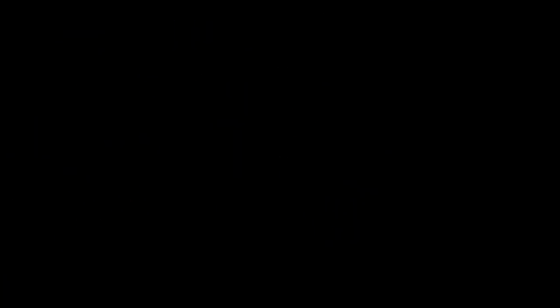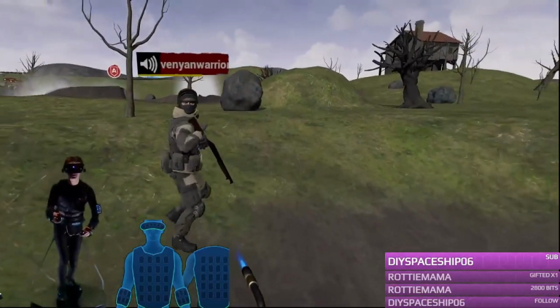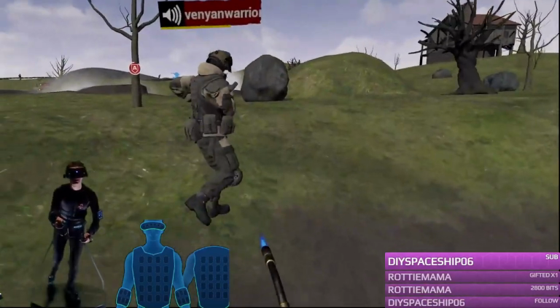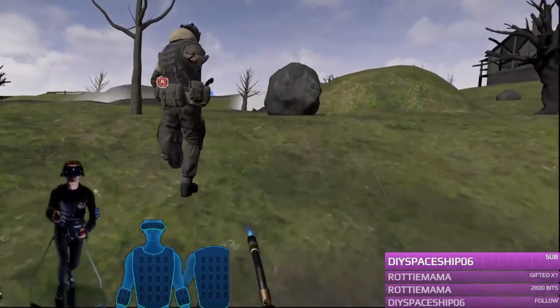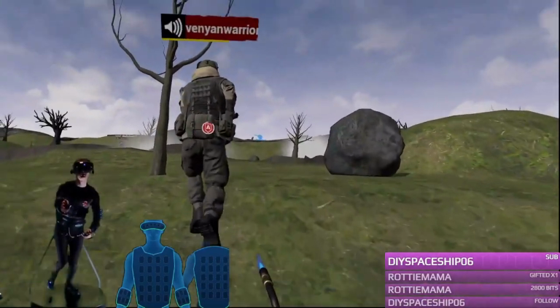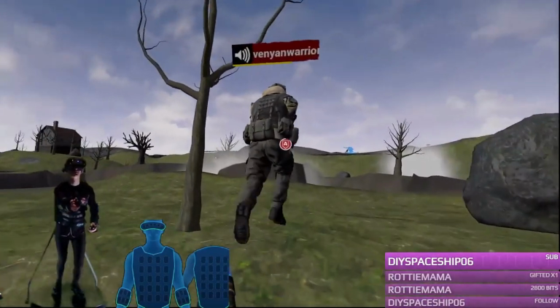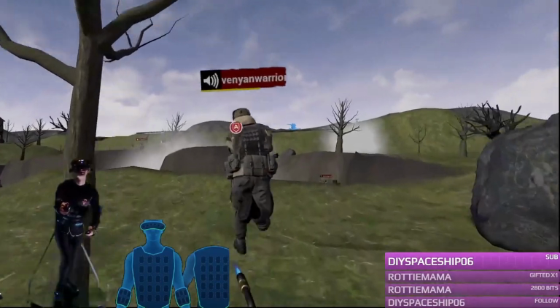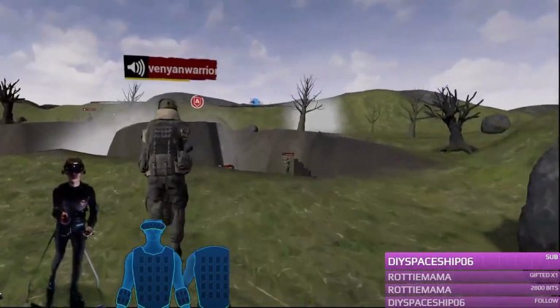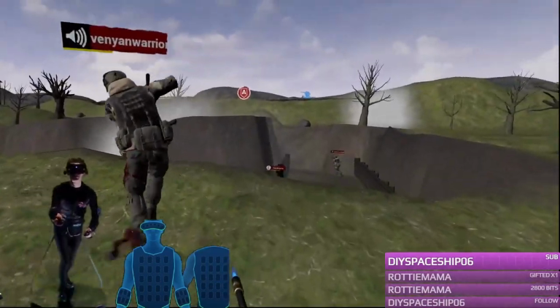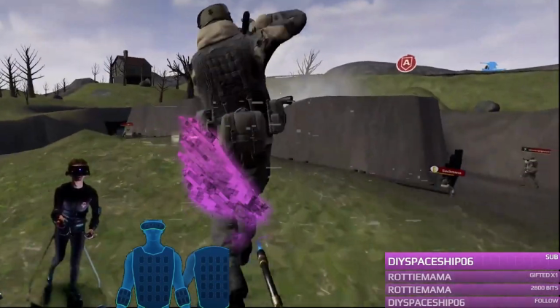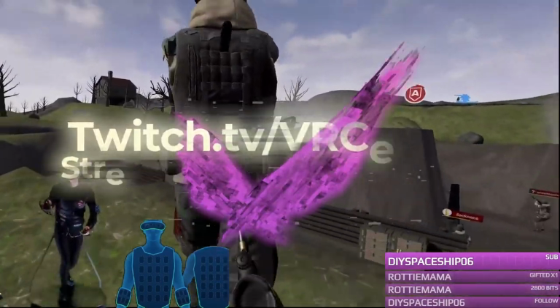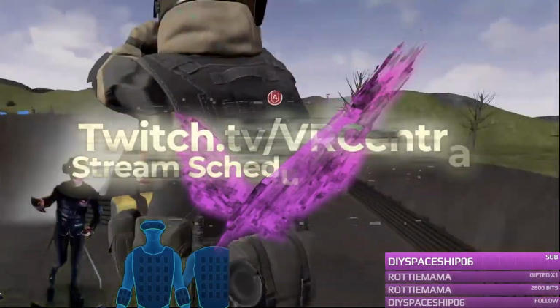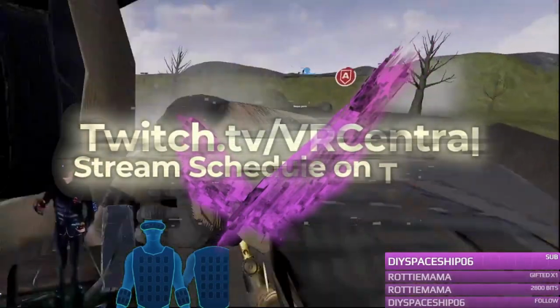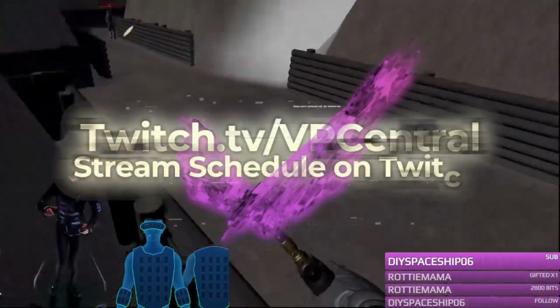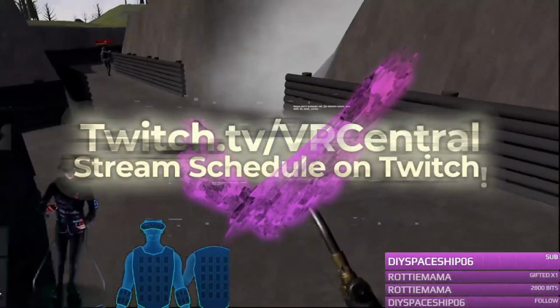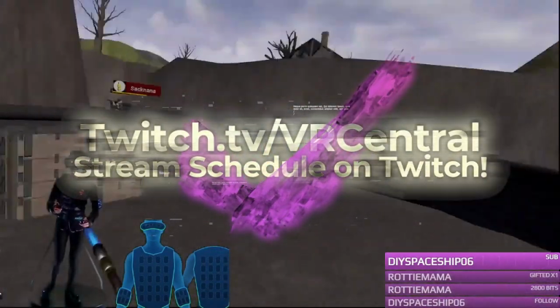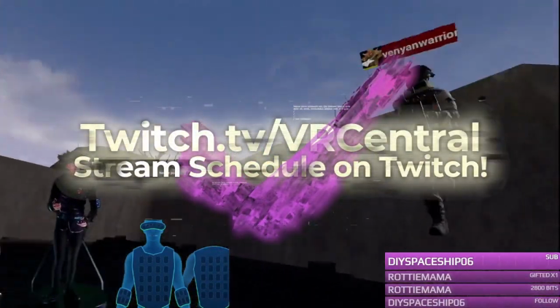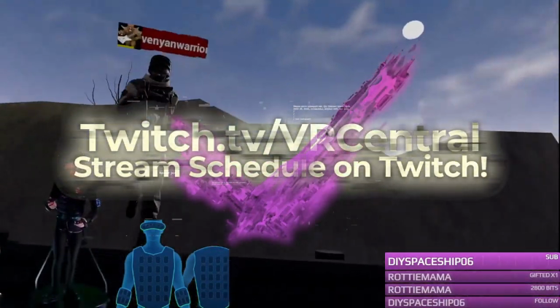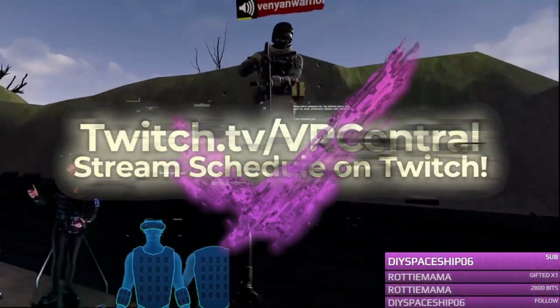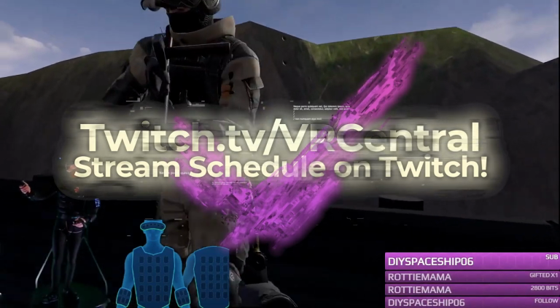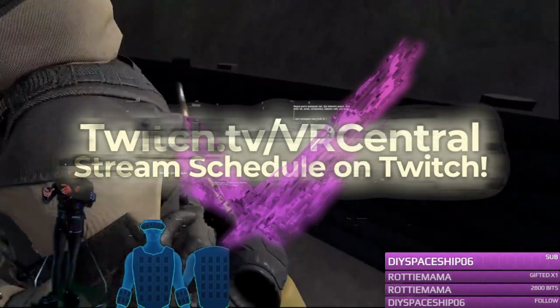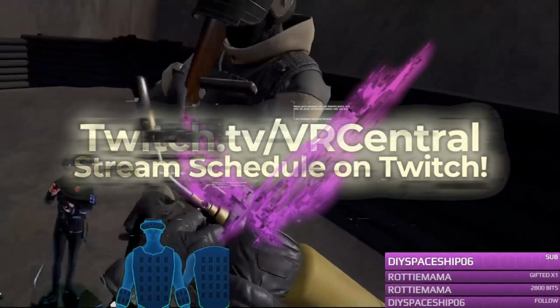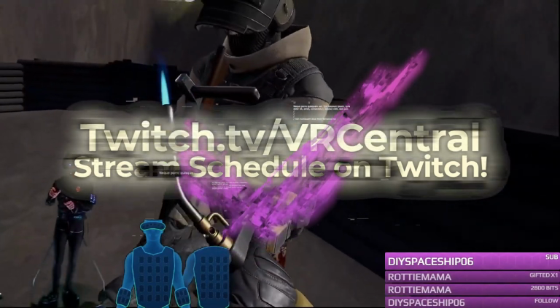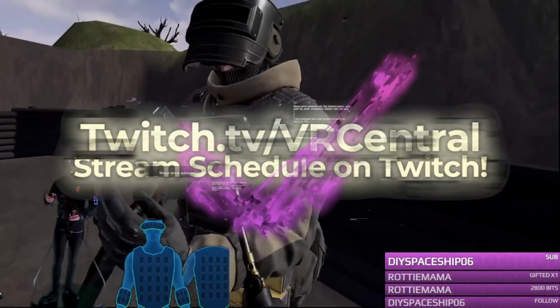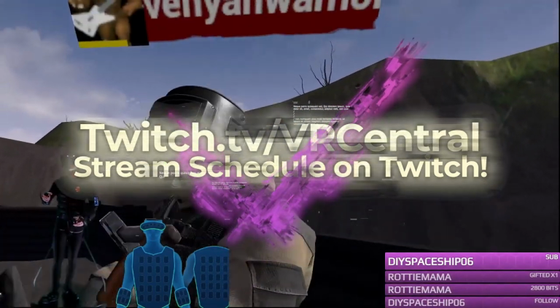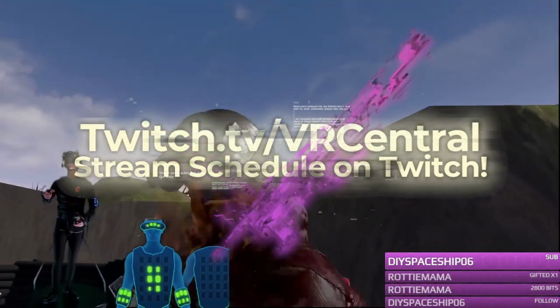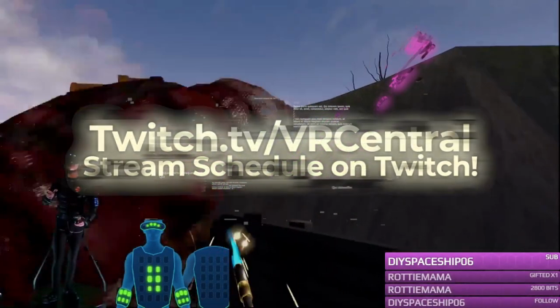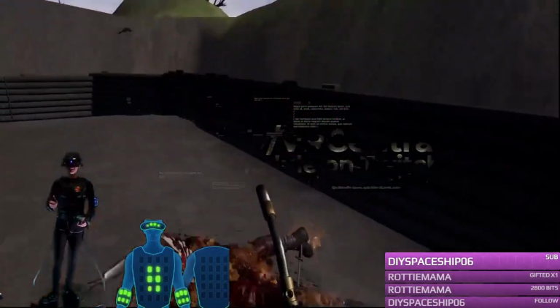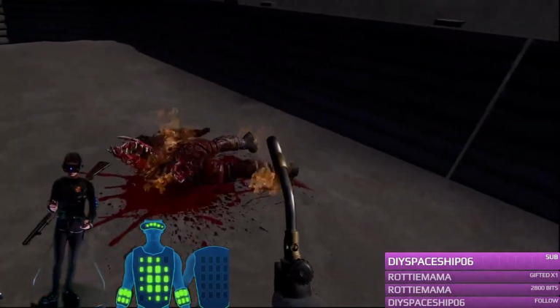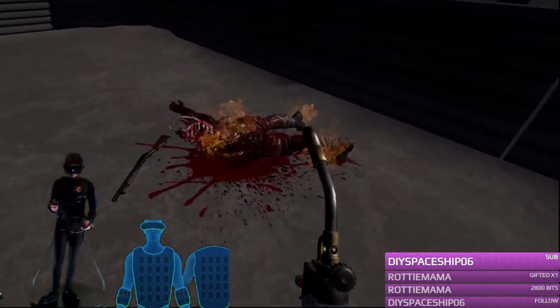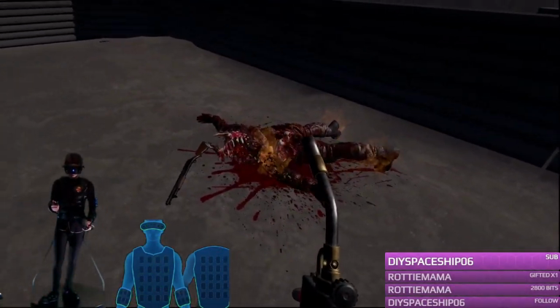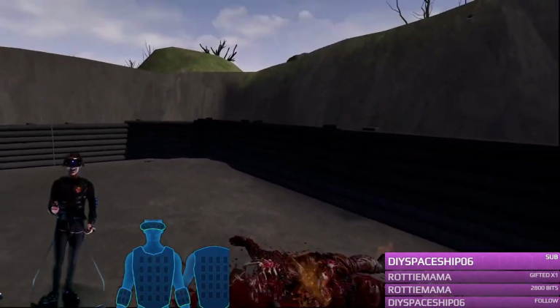All of the footage that I'm going to be using here today all comes from my Twitch live streams. In case you want to see any live stream content, go ahead and check out the description and there will be a link down there where you can check out the live stream content.